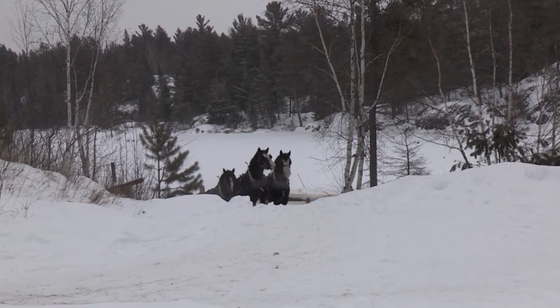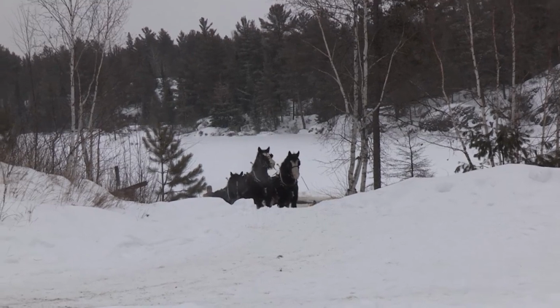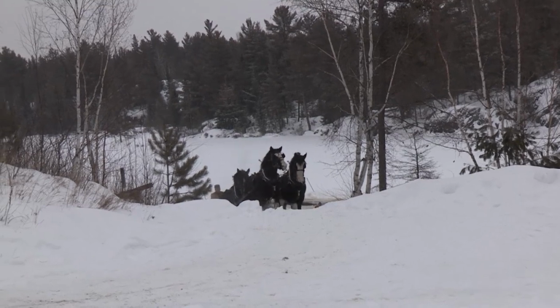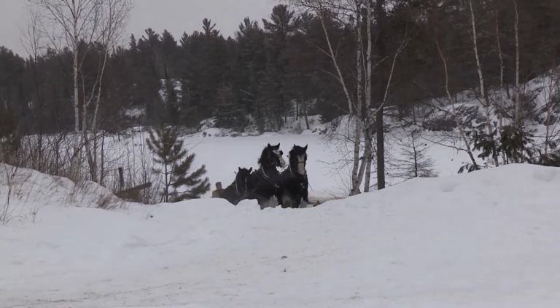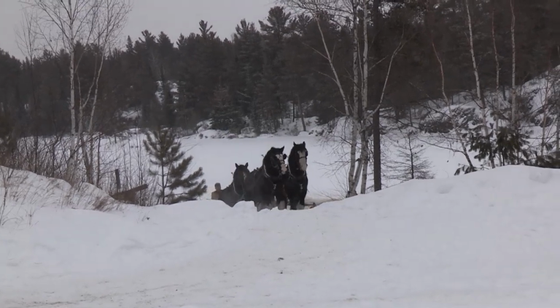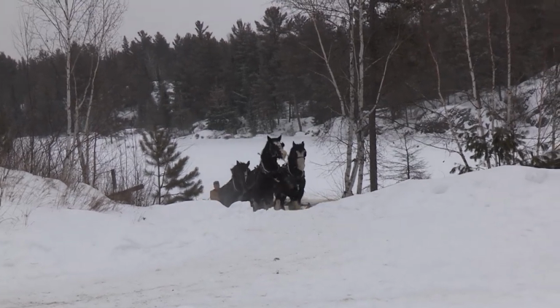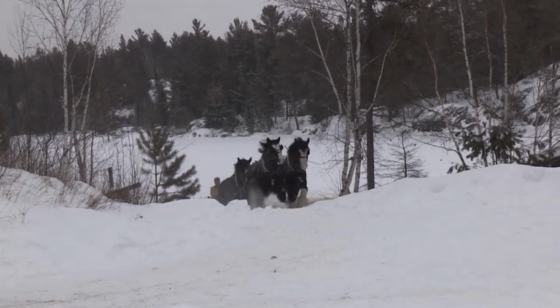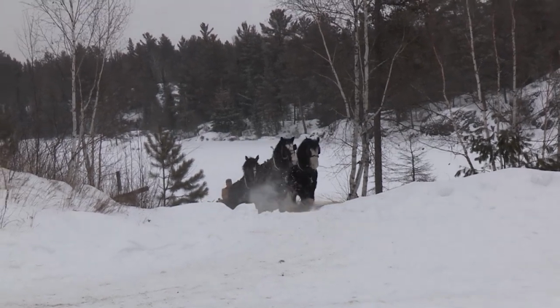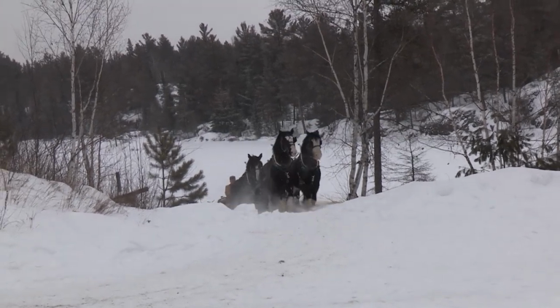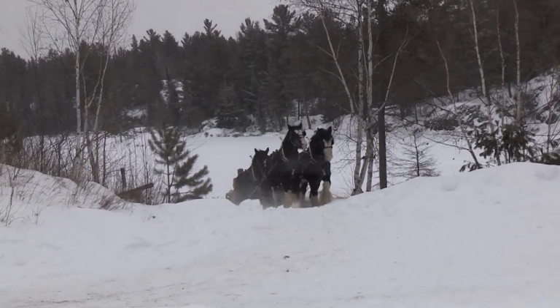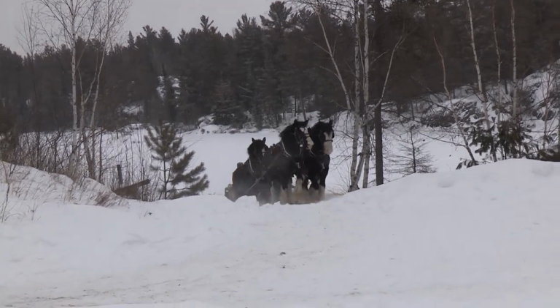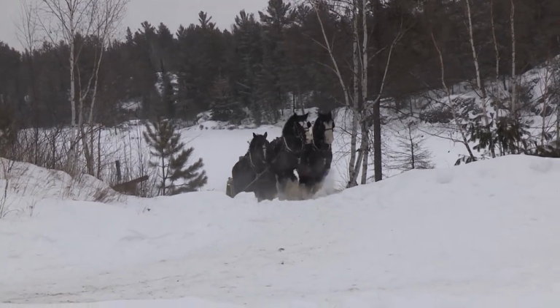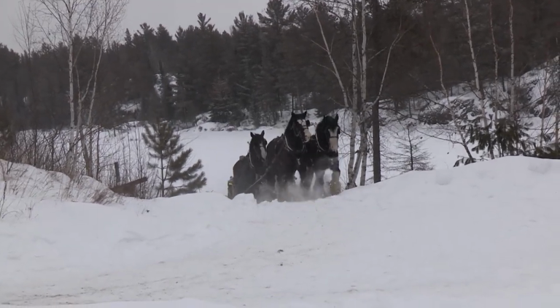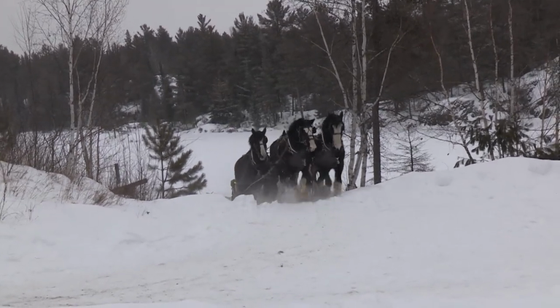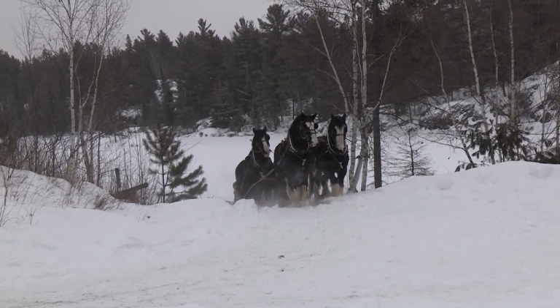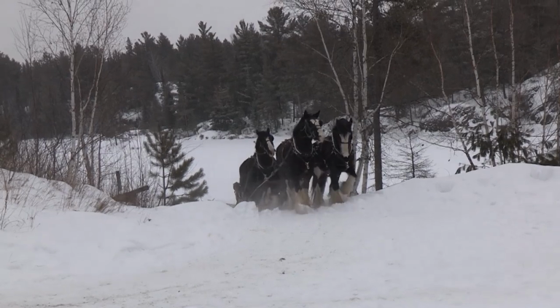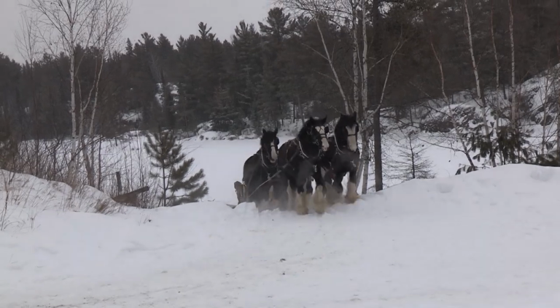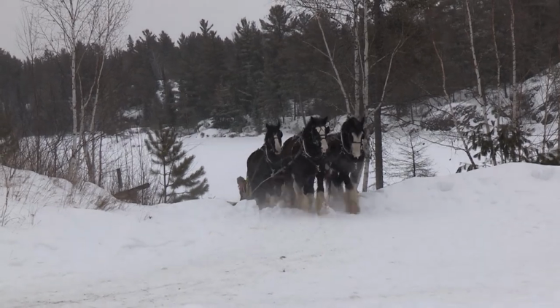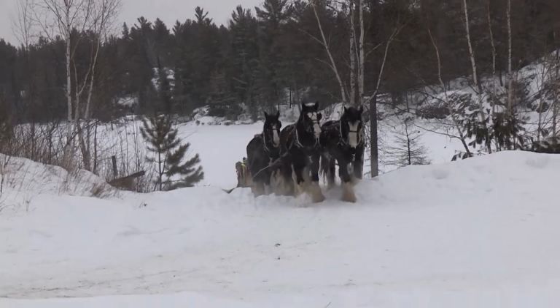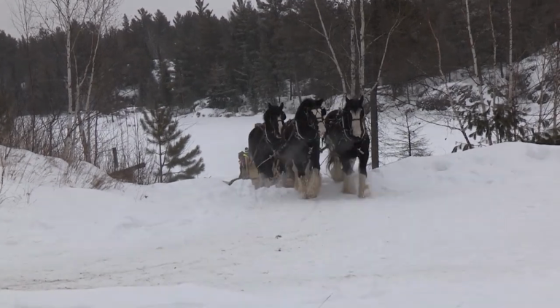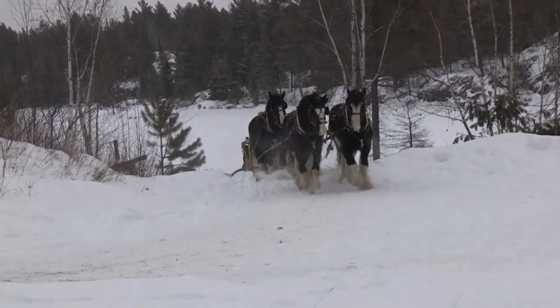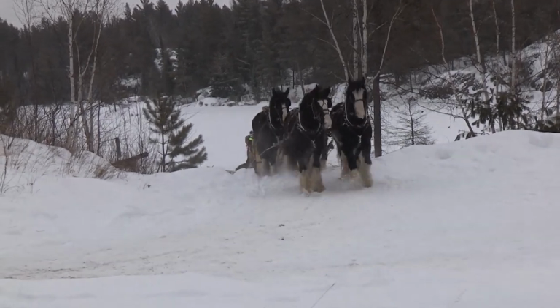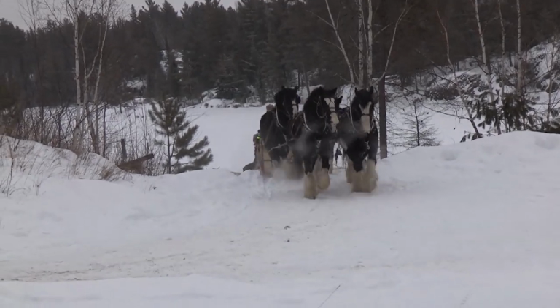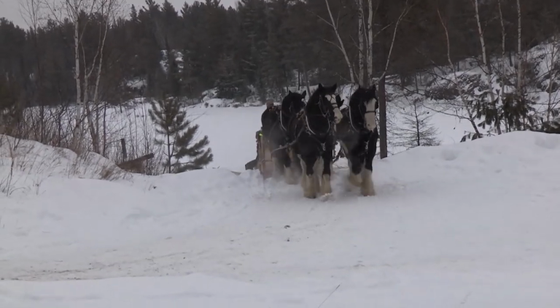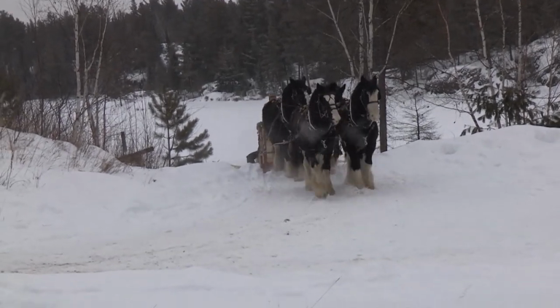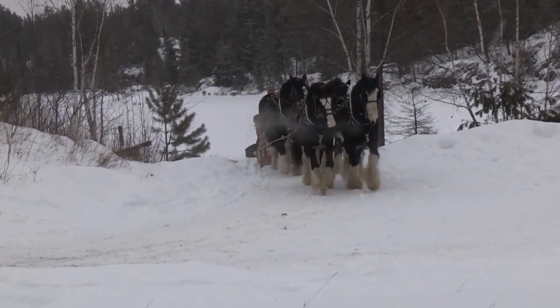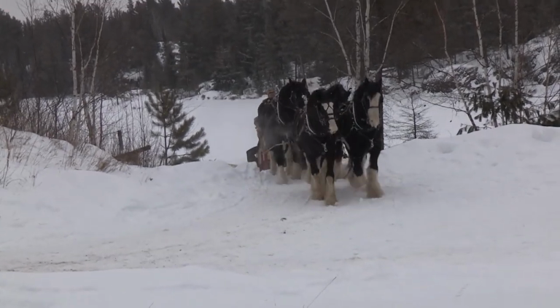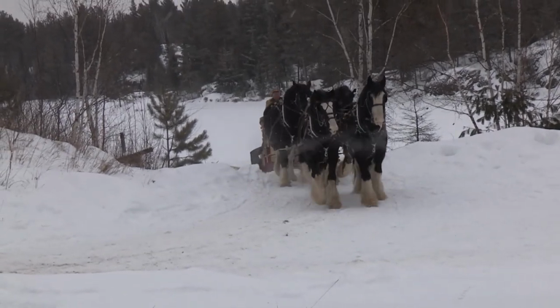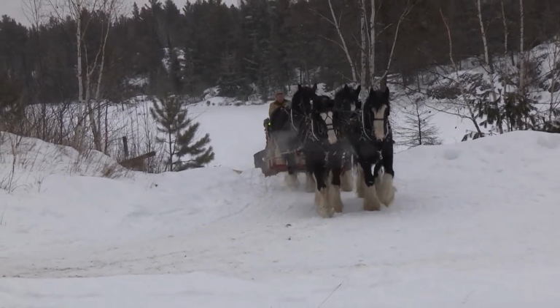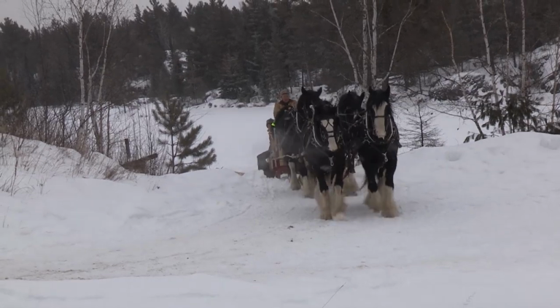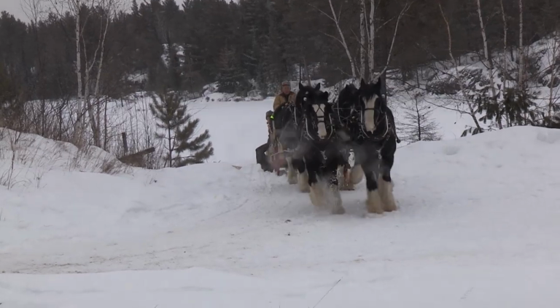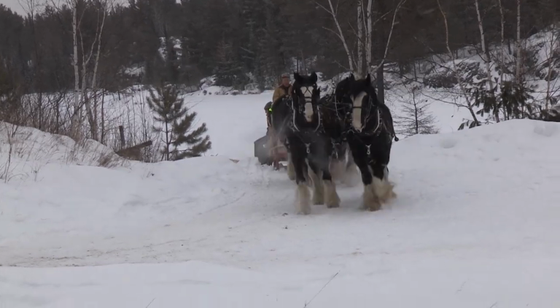You like driving horses, don't you? No, I don't. I do it every day. Two horses in the morning, down noon, and then in the afternoon I've got training horses.